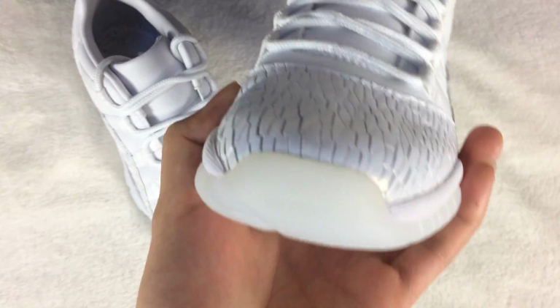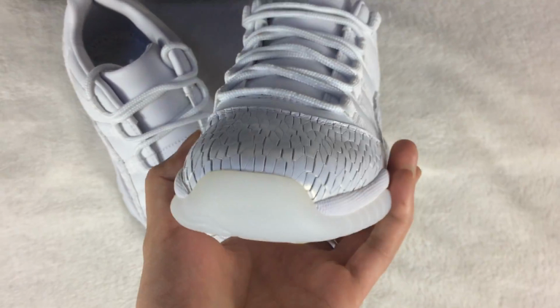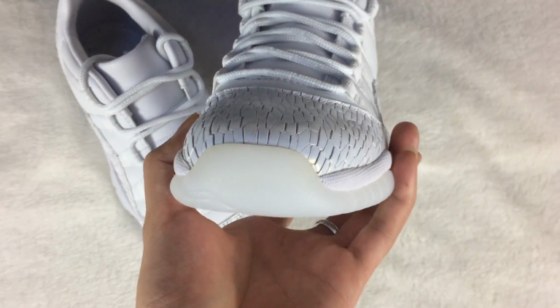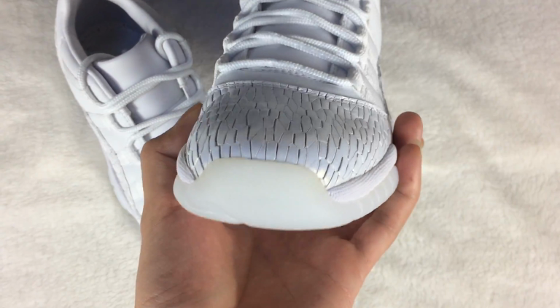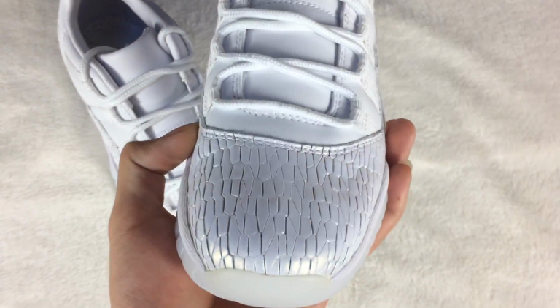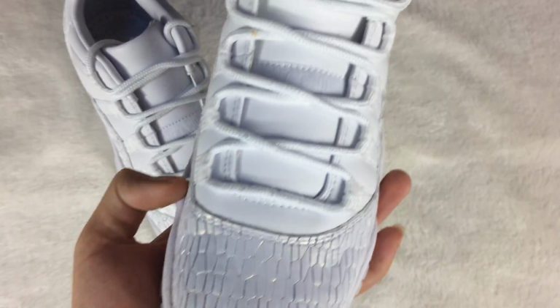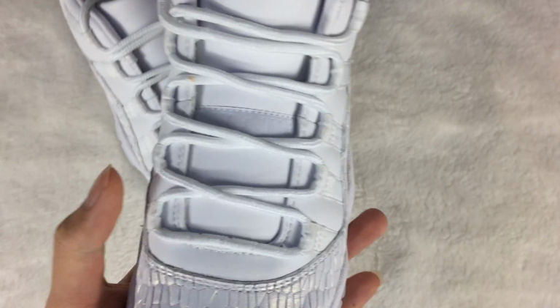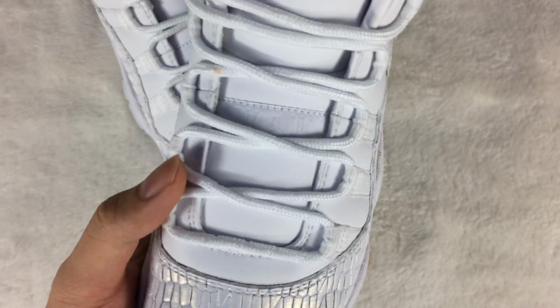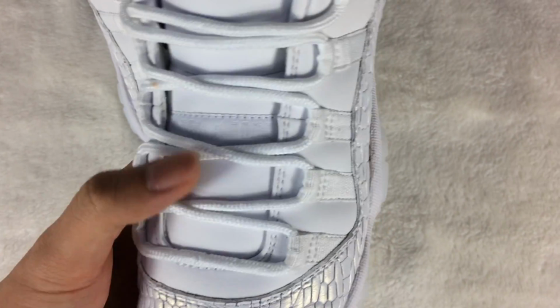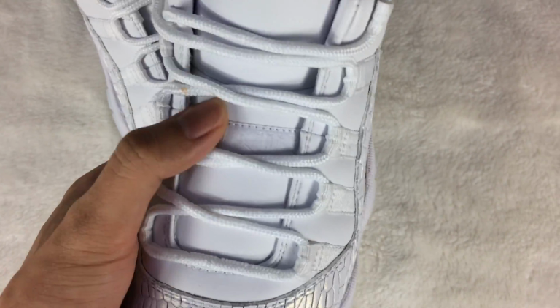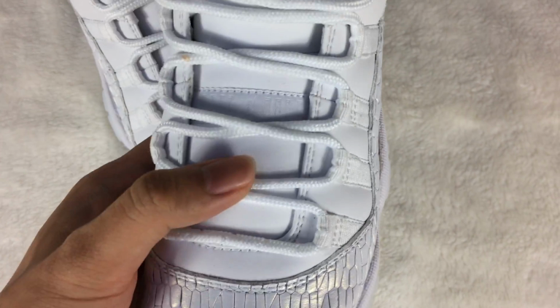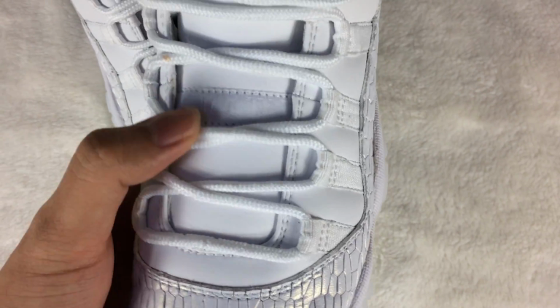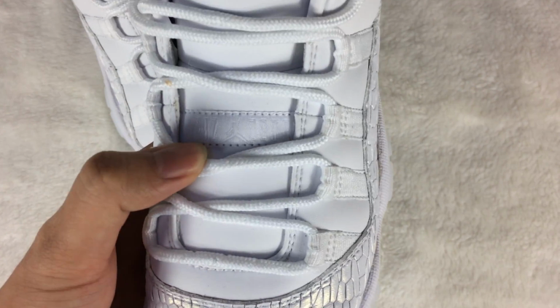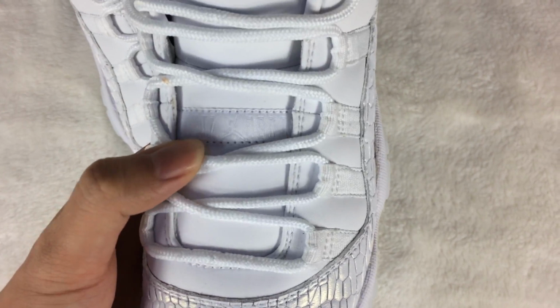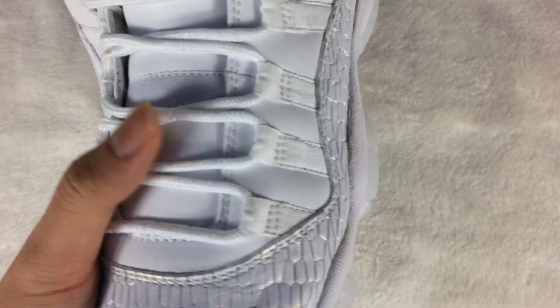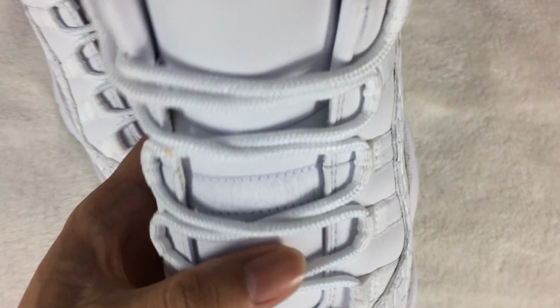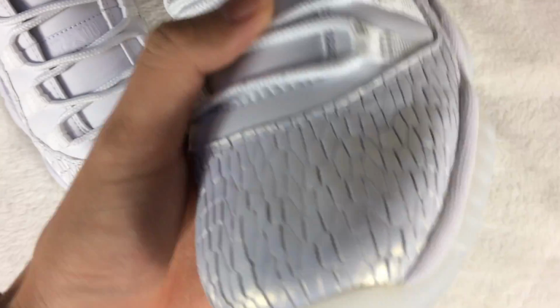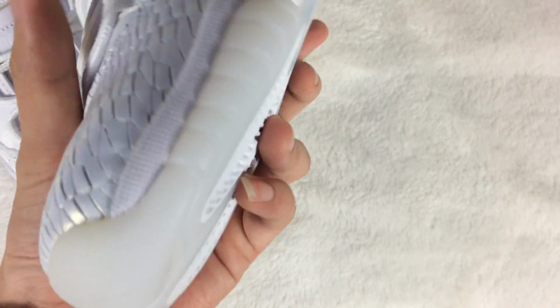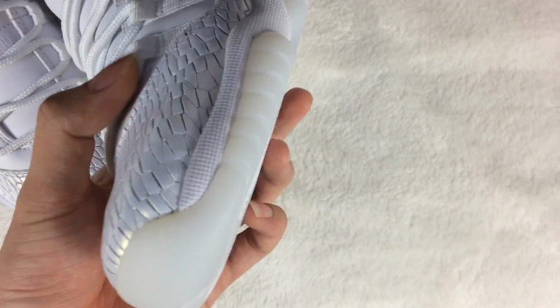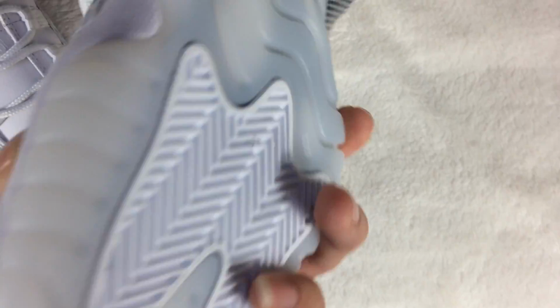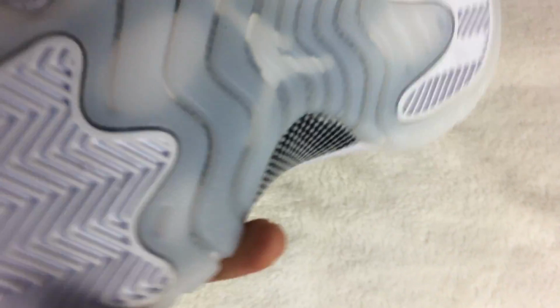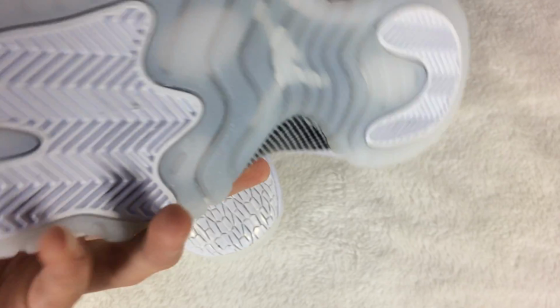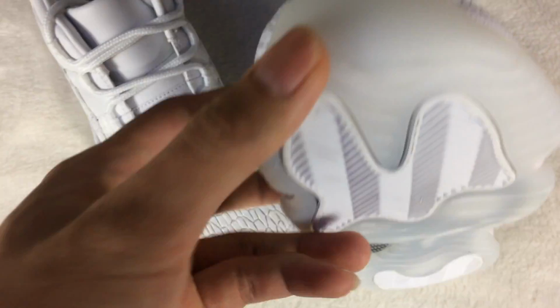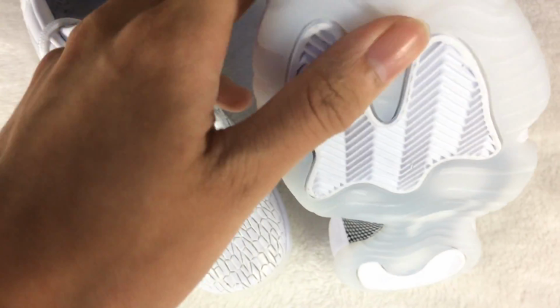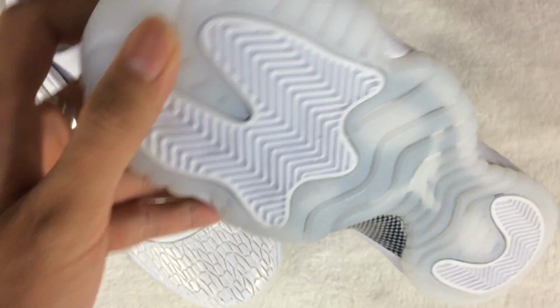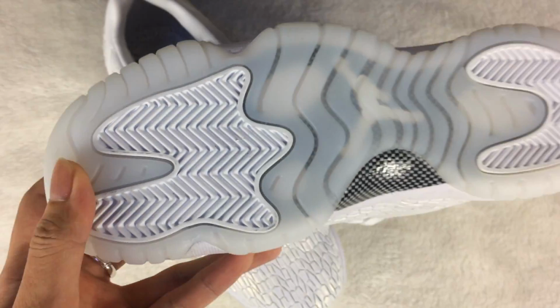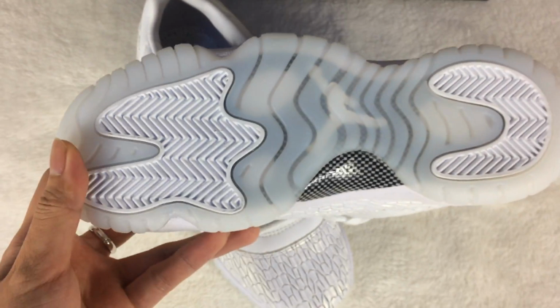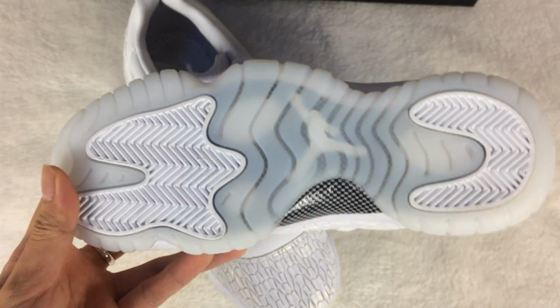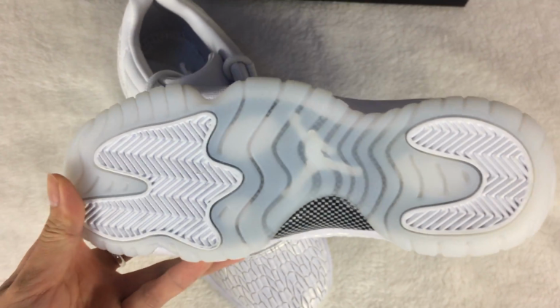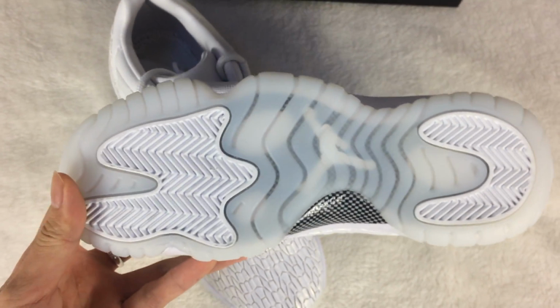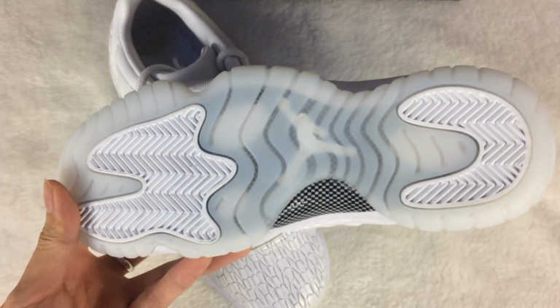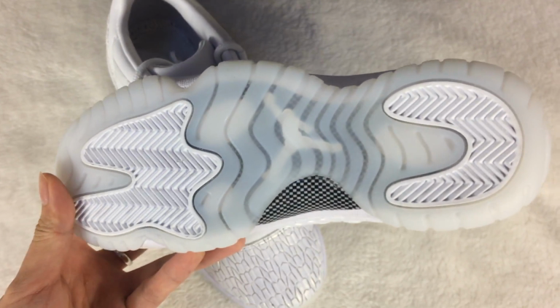There's the toe box. The thread stitching. Check out the shoe's bottom — it is very clean.